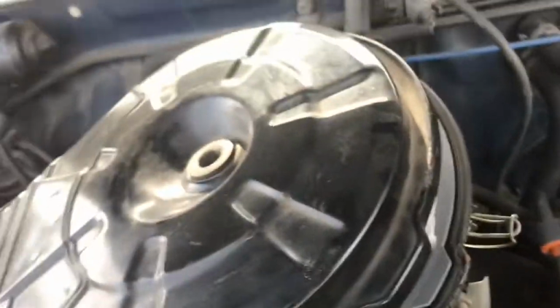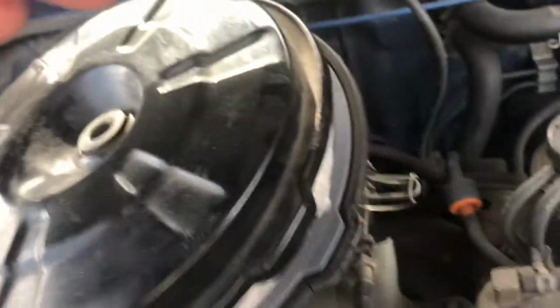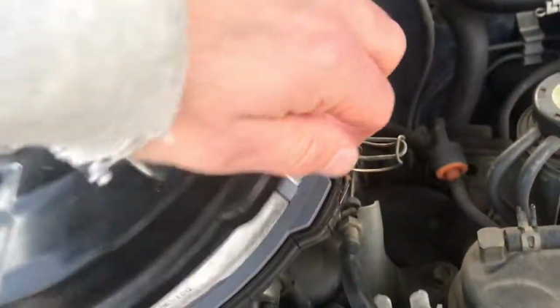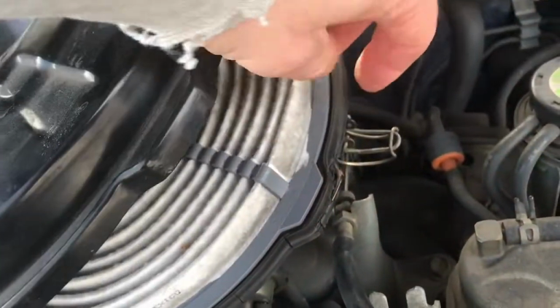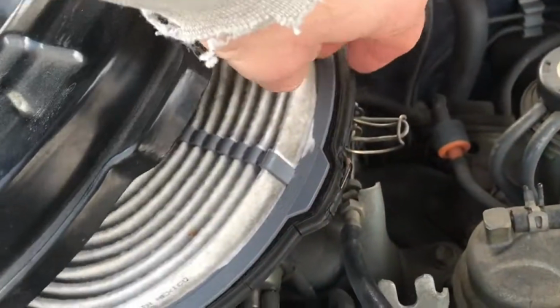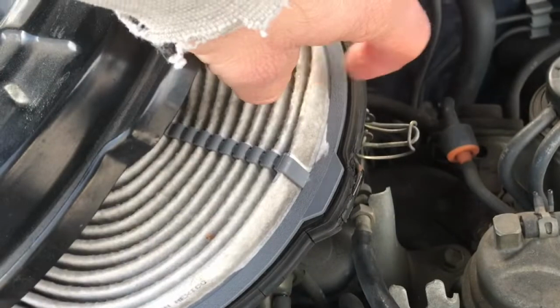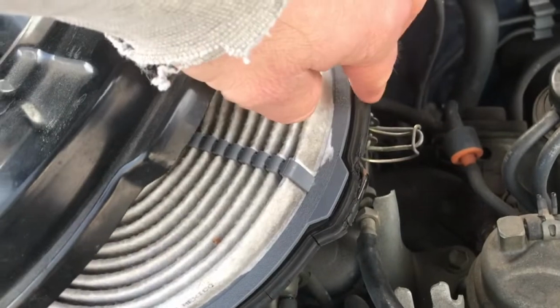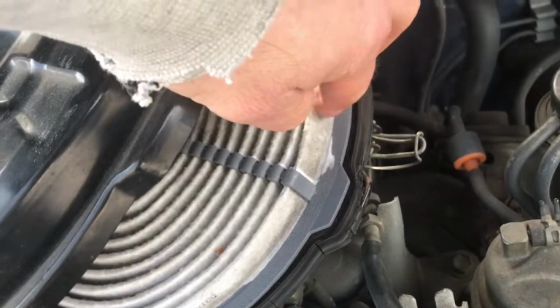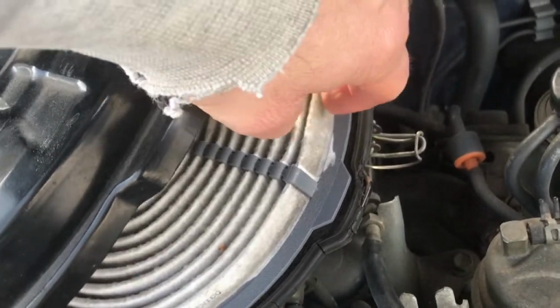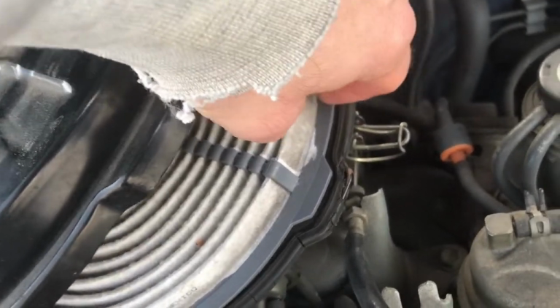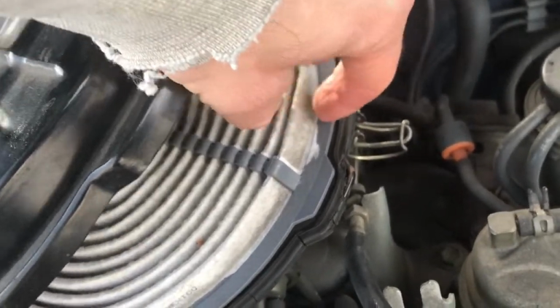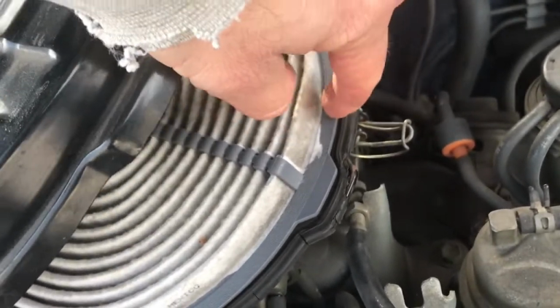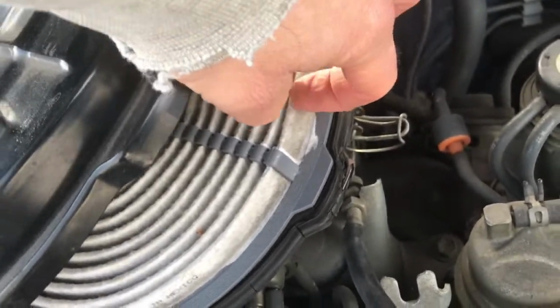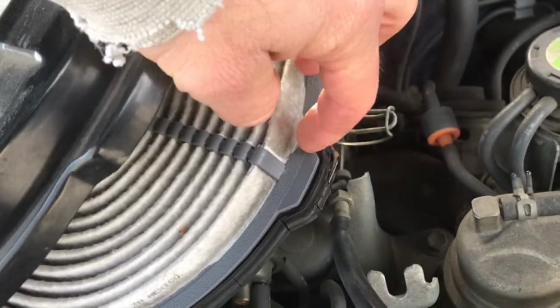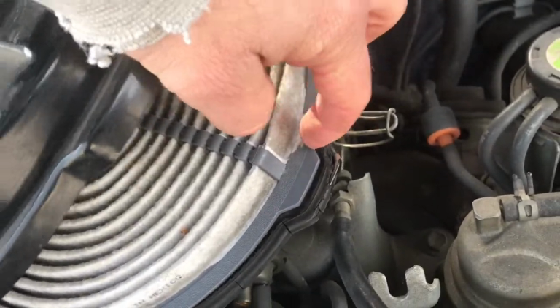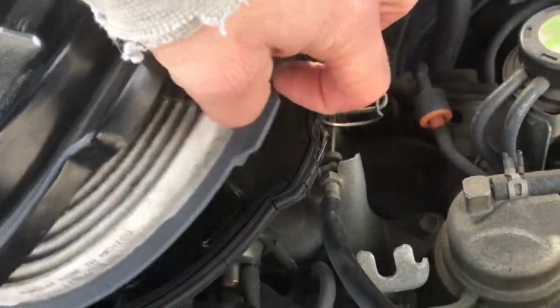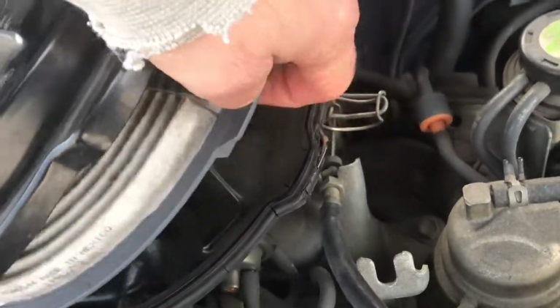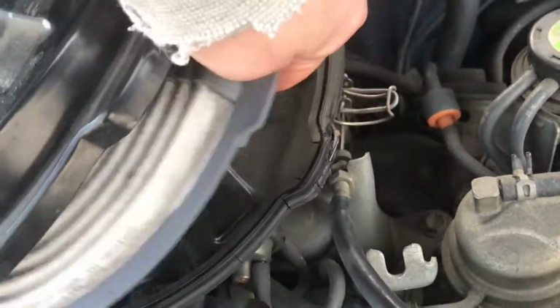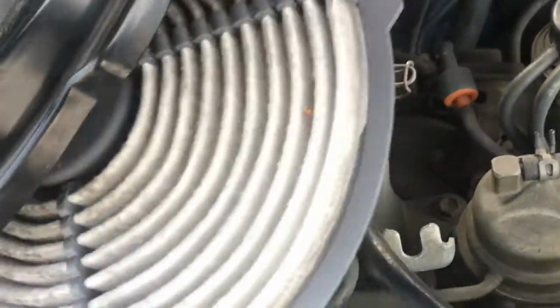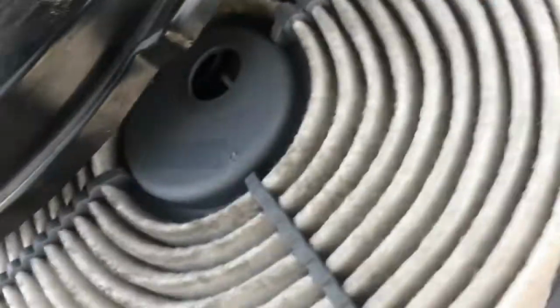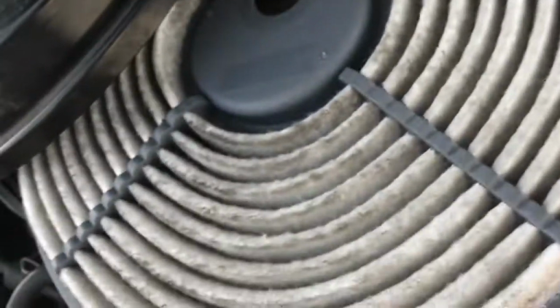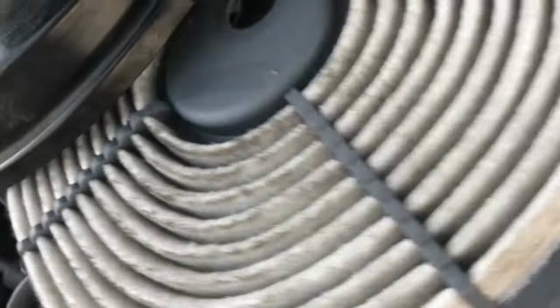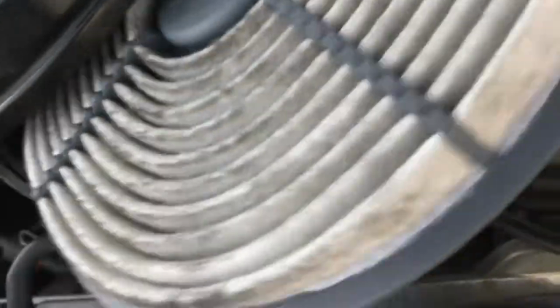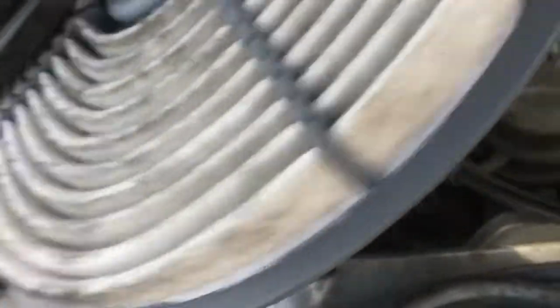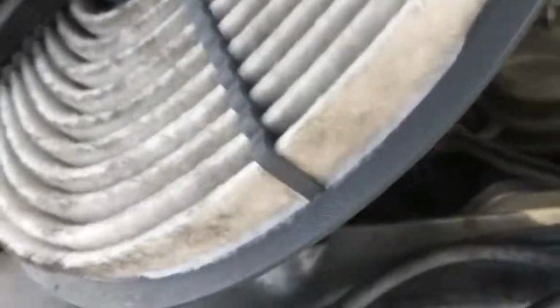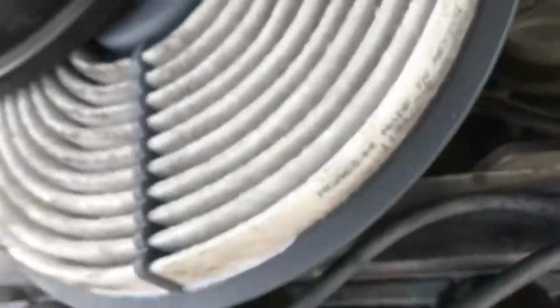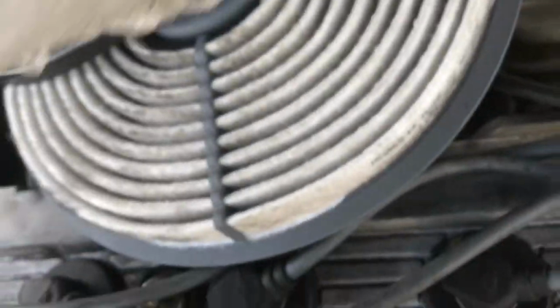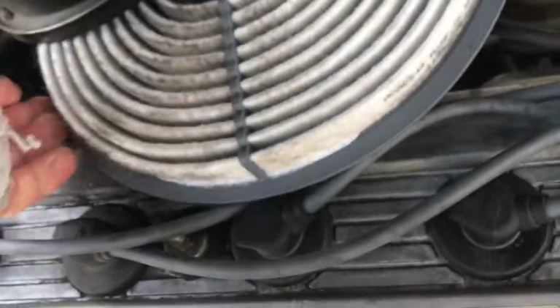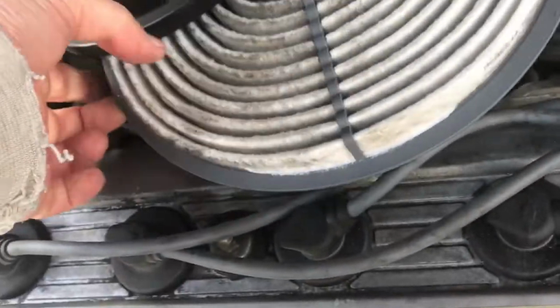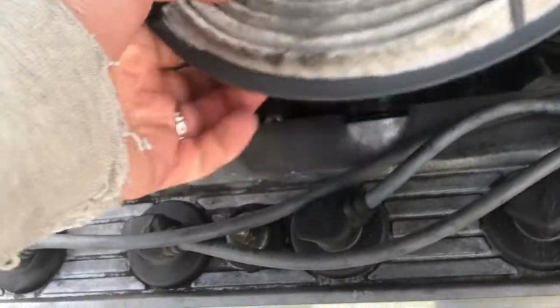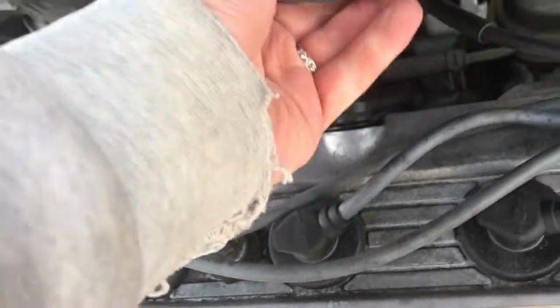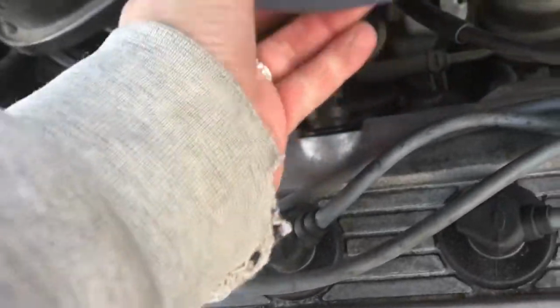You take off the old, and there's a notch, as you can see here on the right side — there's a notch where it indicates where it's going to go when you put the new one on. Basically, you slide that out.